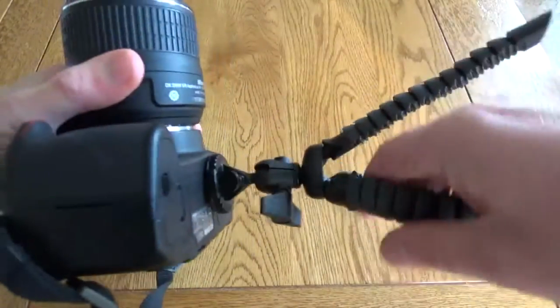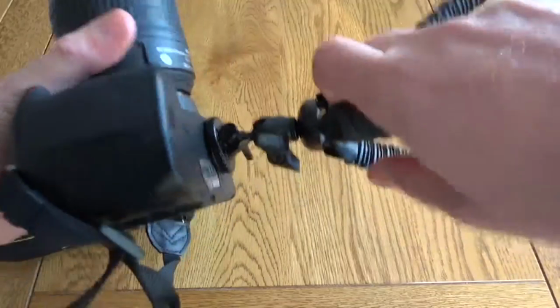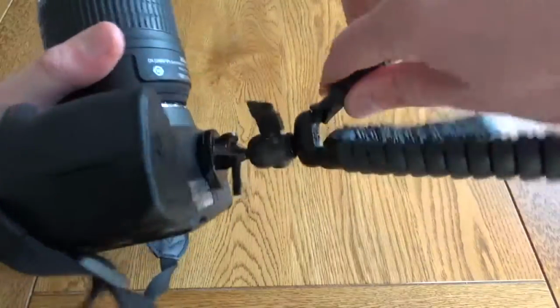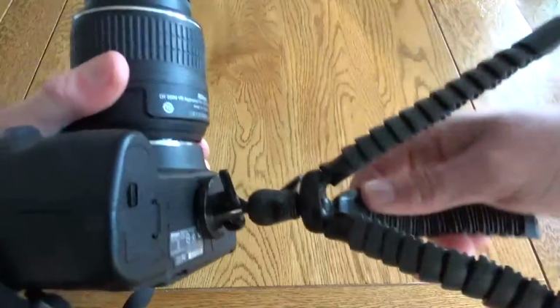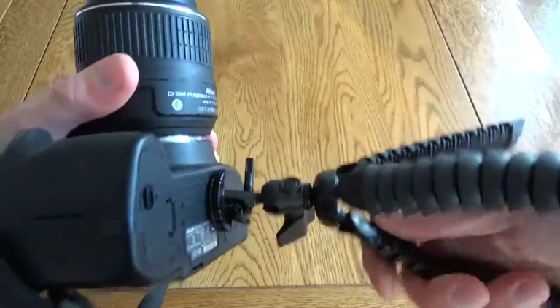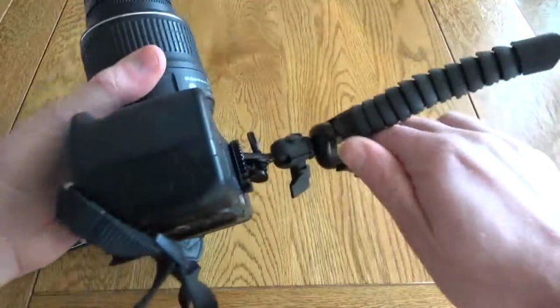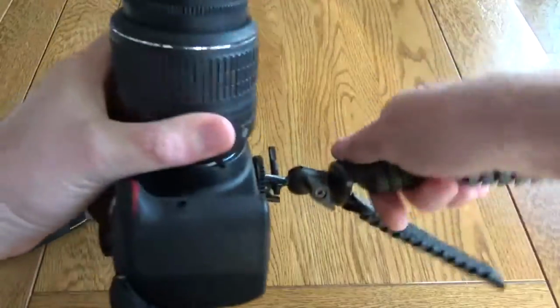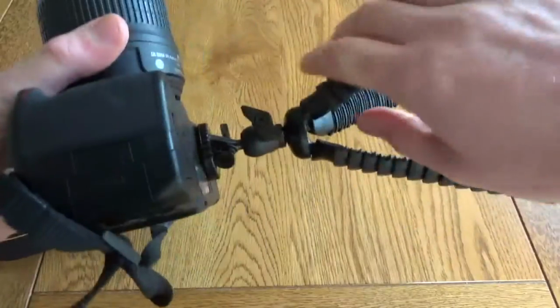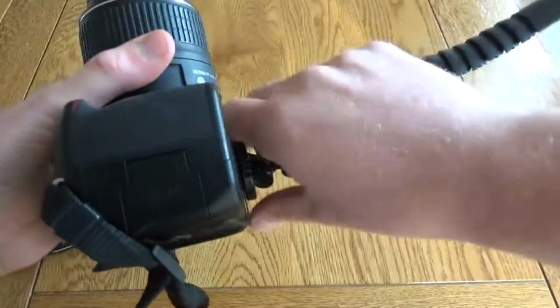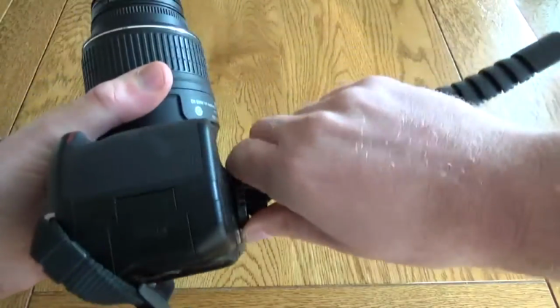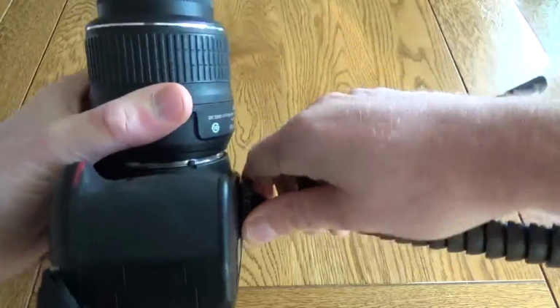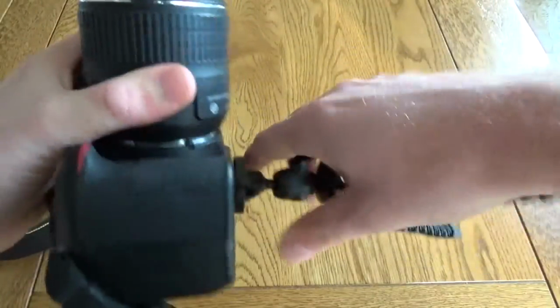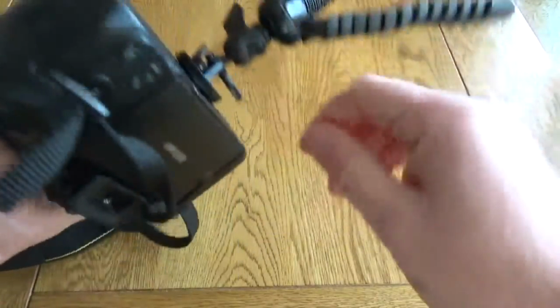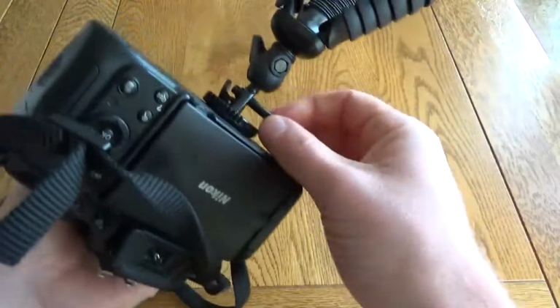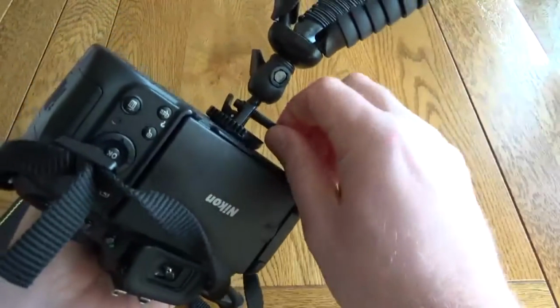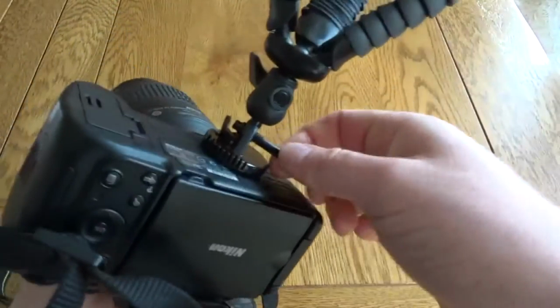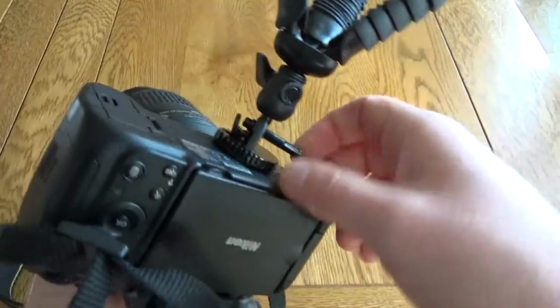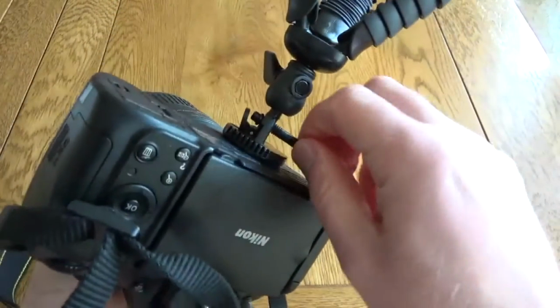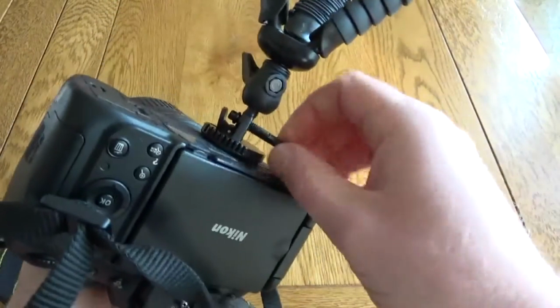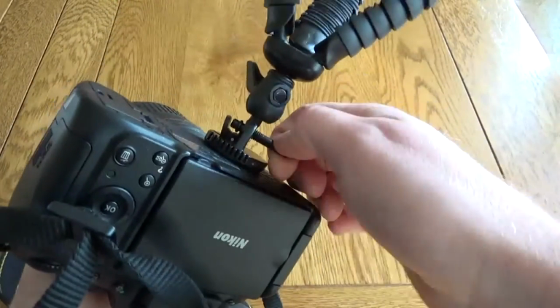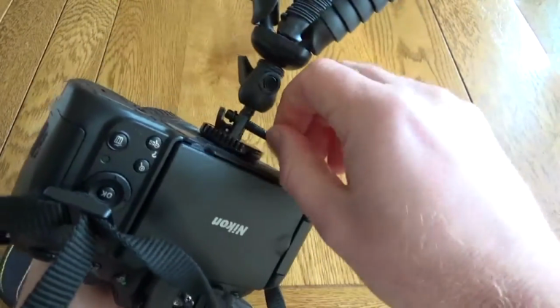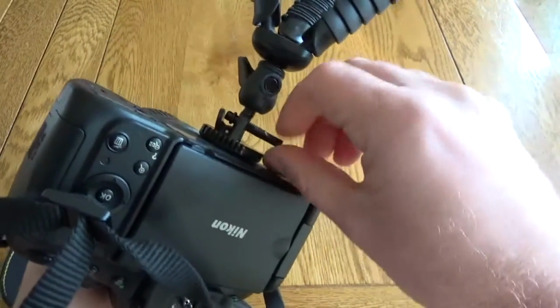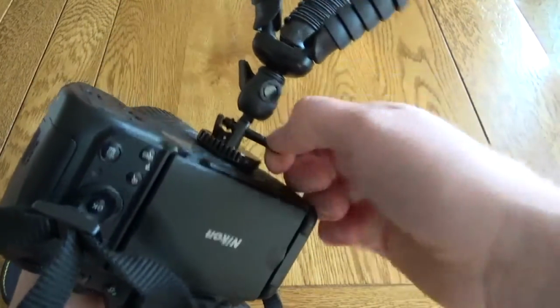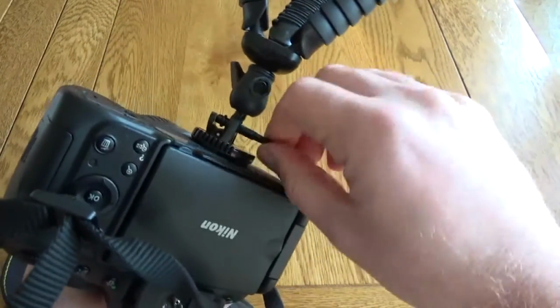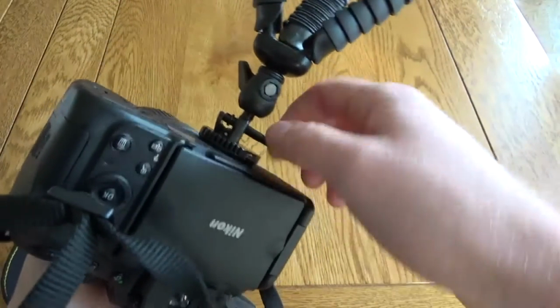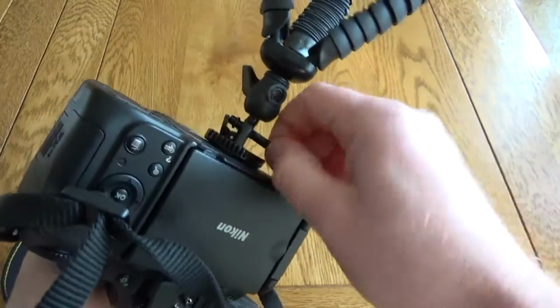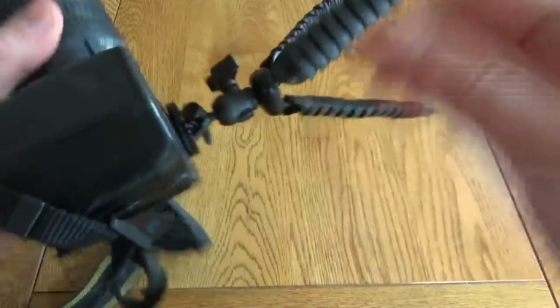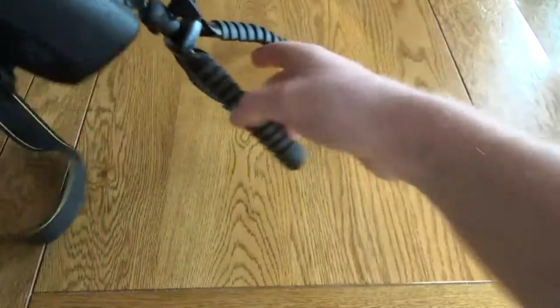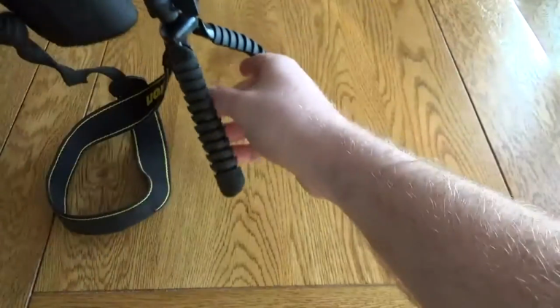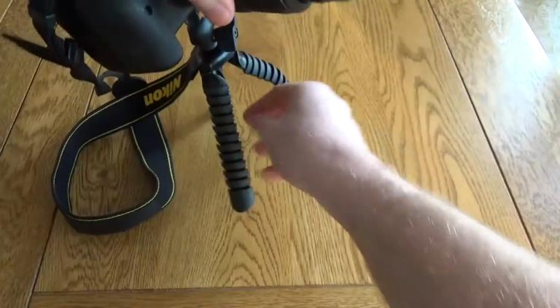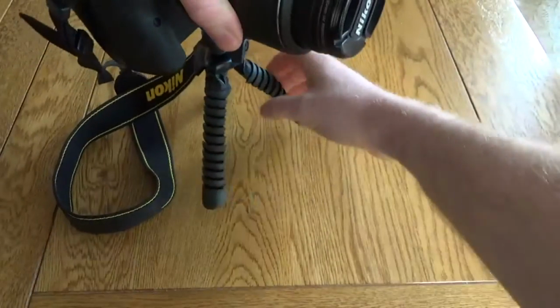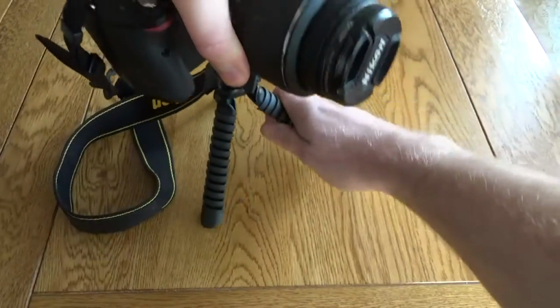As mentioned, you can use this with DSLRs — this is a Nikon D5100. I'll just pop this on, tighten it up, it goes straight in. I'm going to lock the quick release to ensure there's no accidents, and then this is ready to use — you can just pop it straight down on a table.